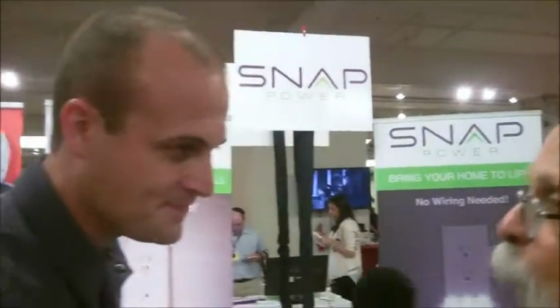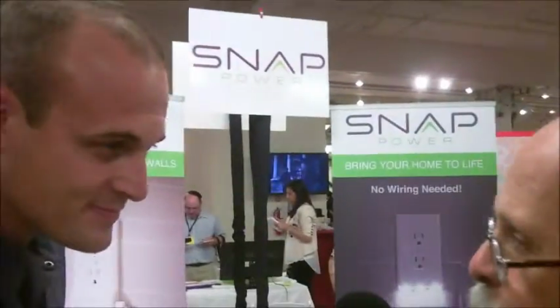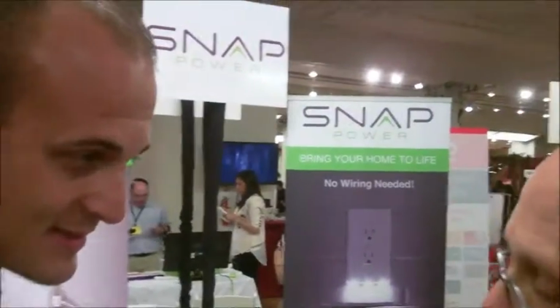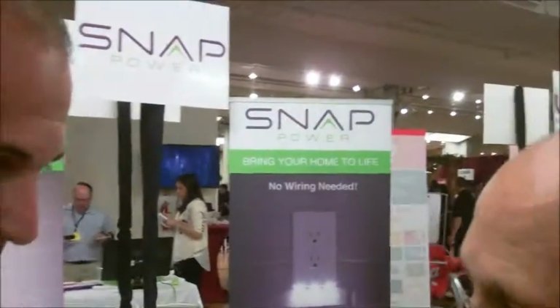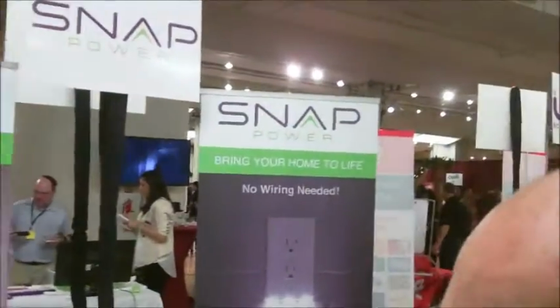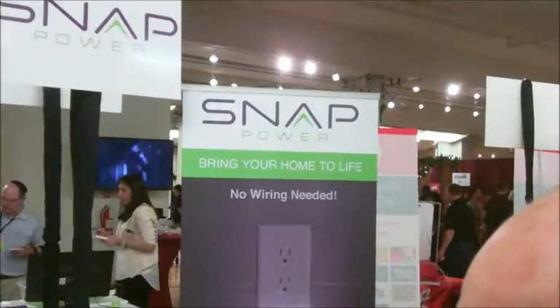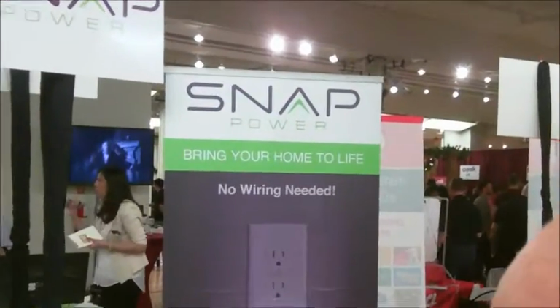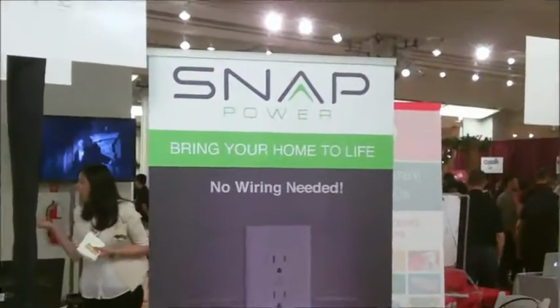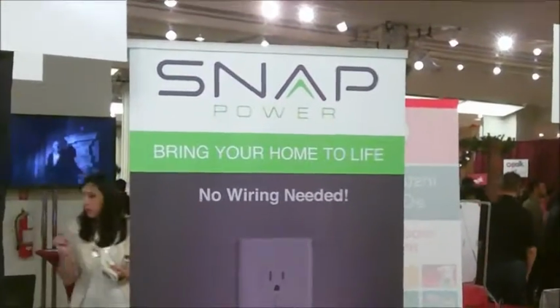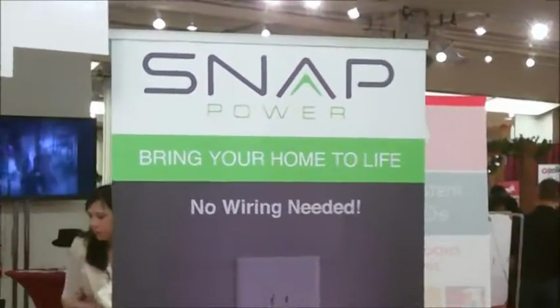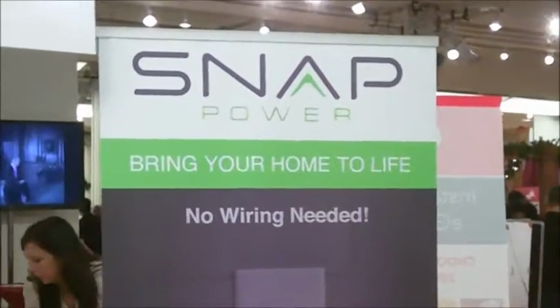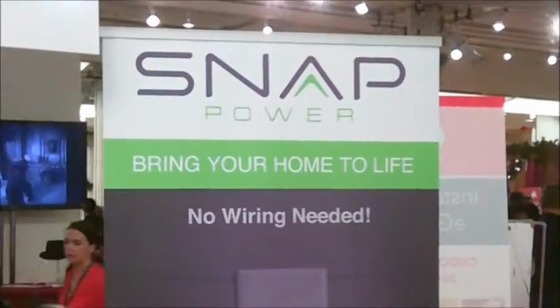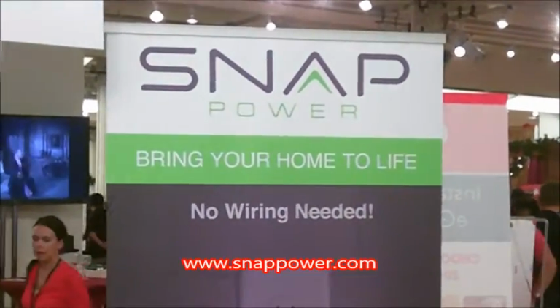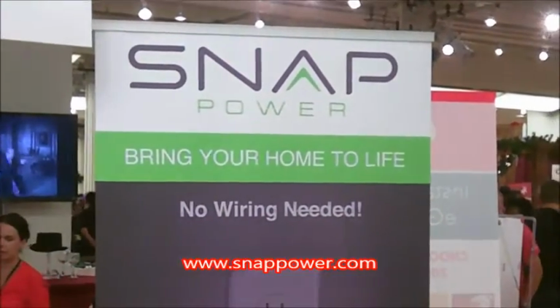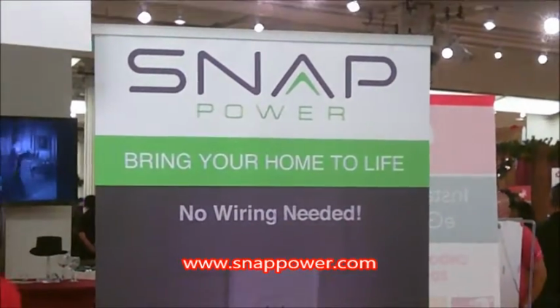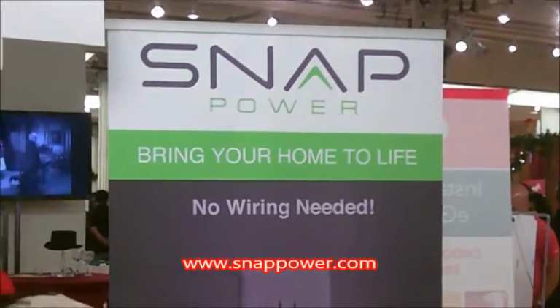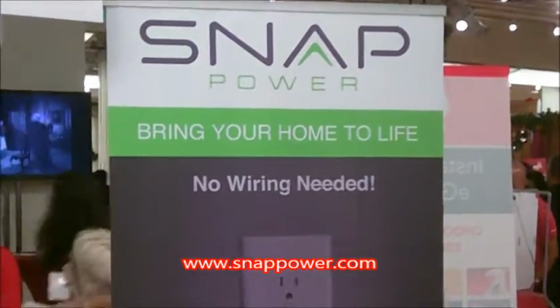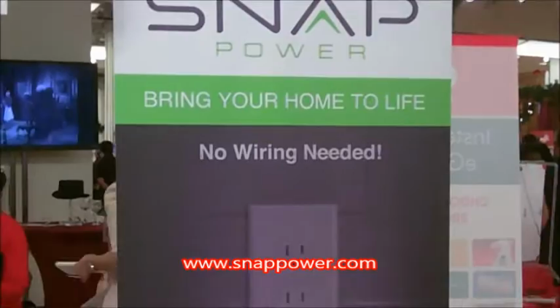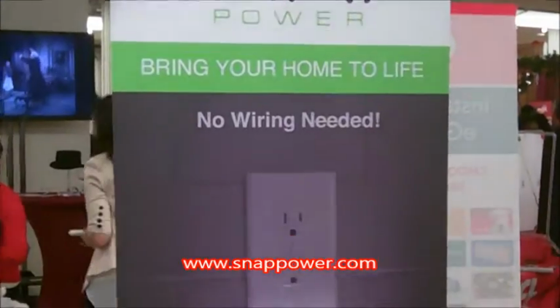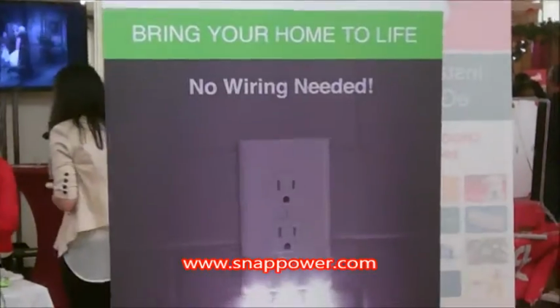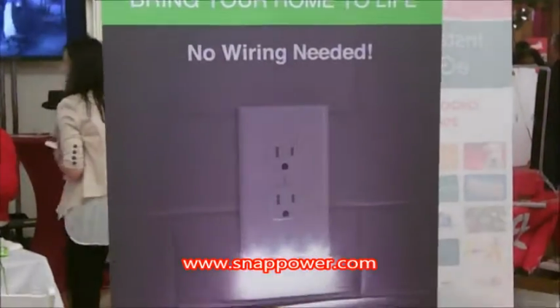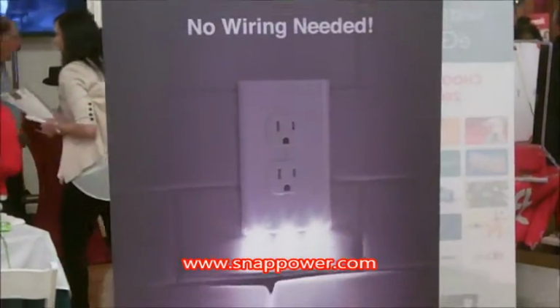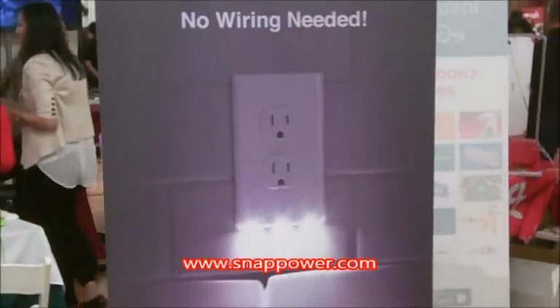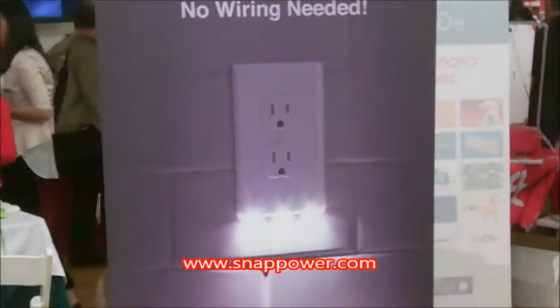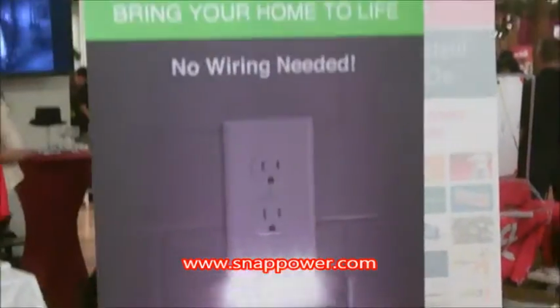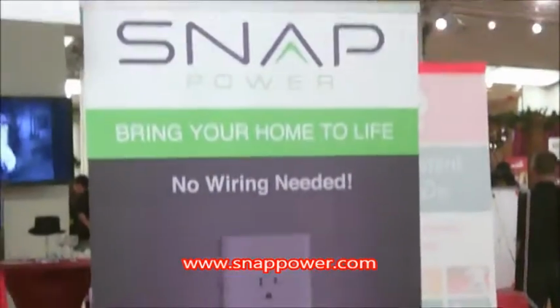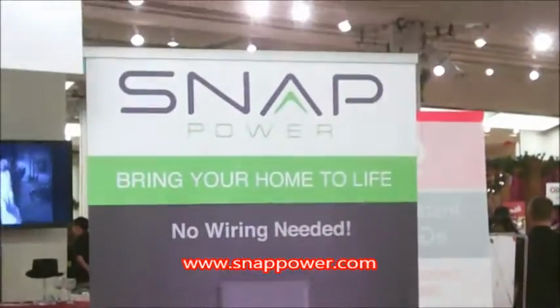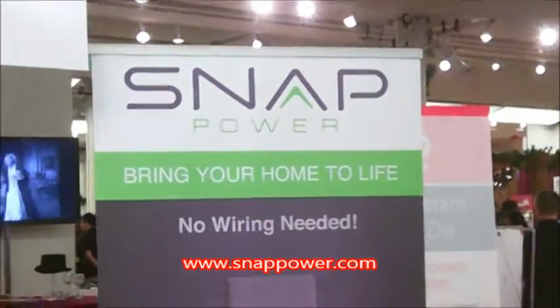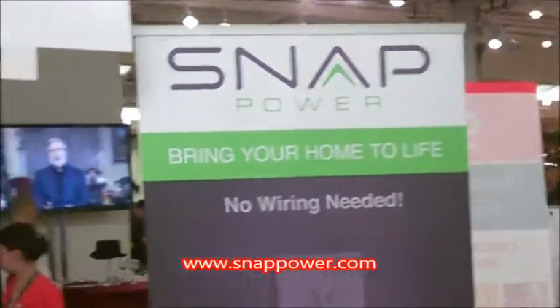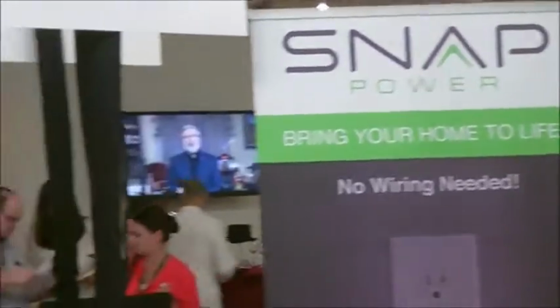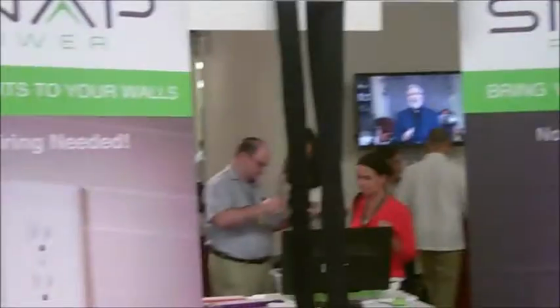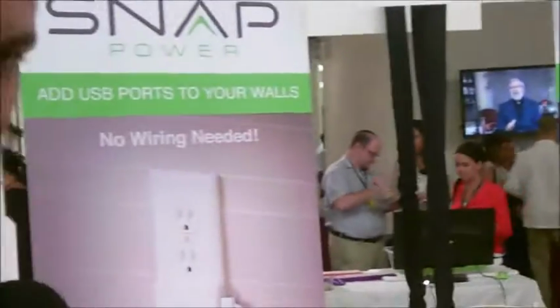And where are we buying these? Amazon or your website? You can buy them at Snappower.com — that's S-N-A-P-P-O-W-E-R dot com.